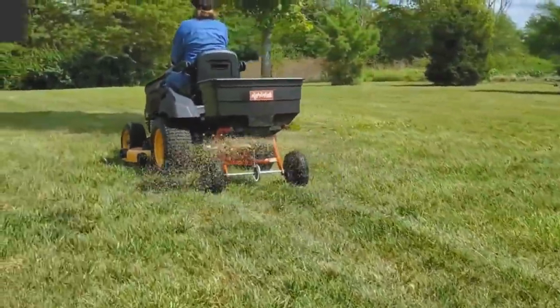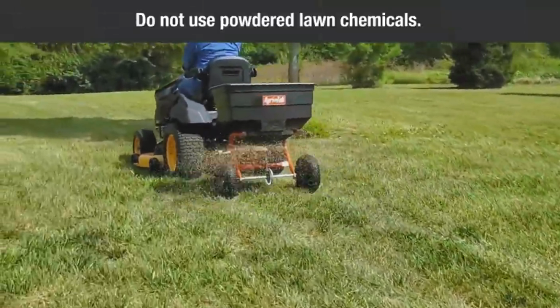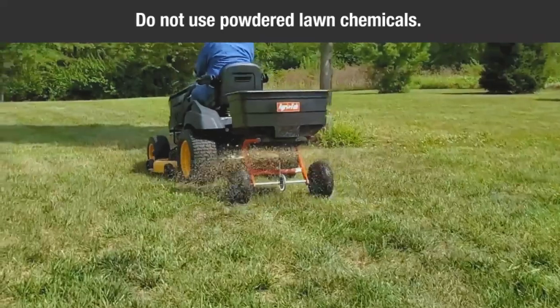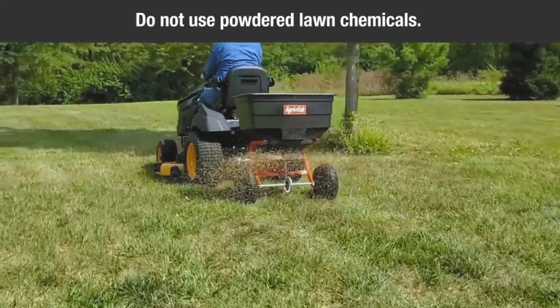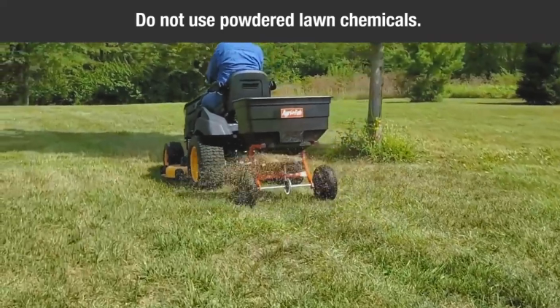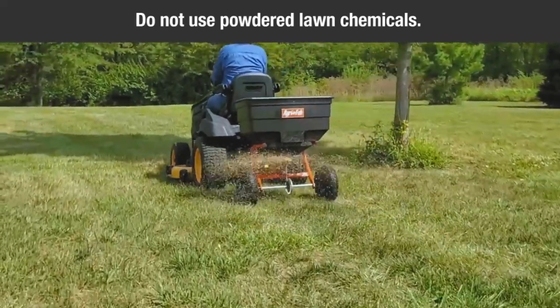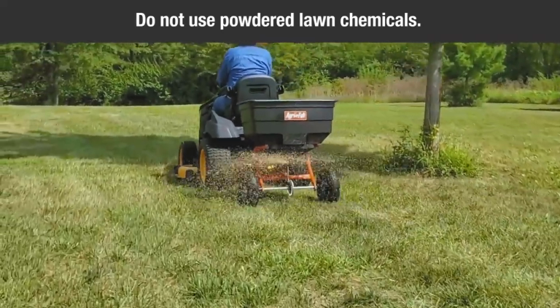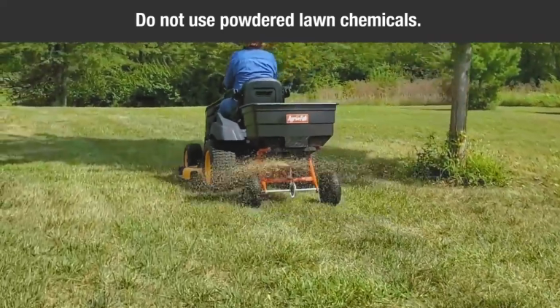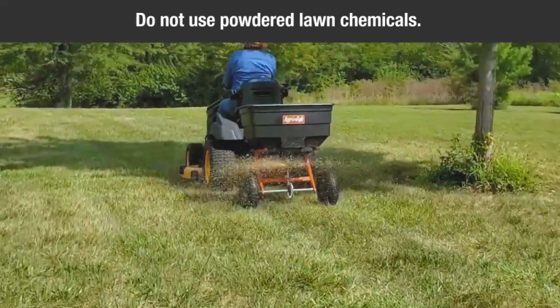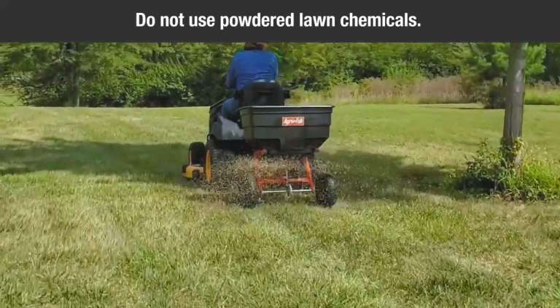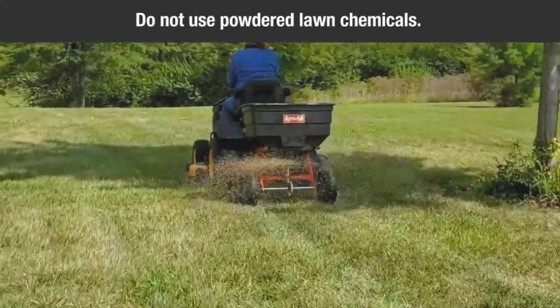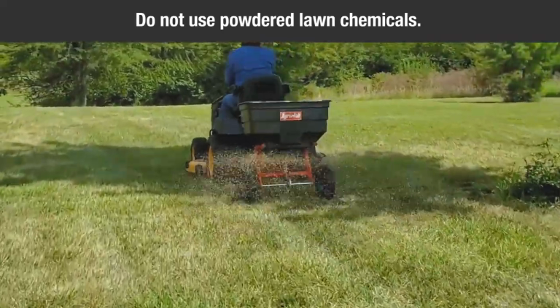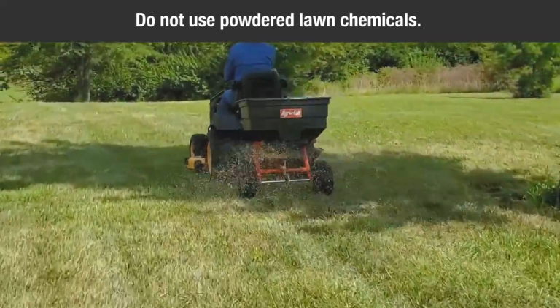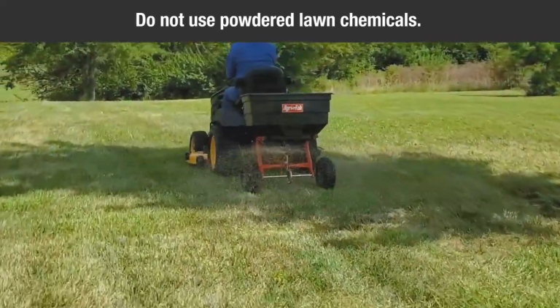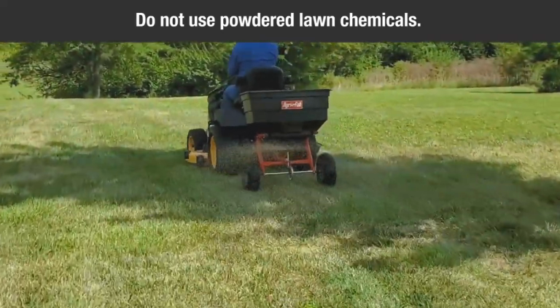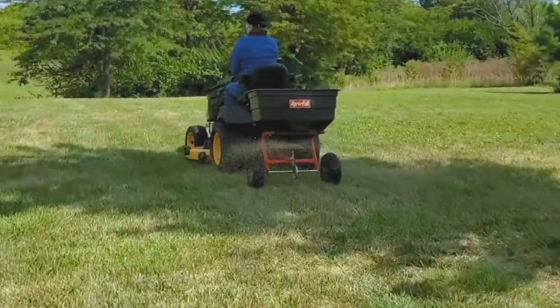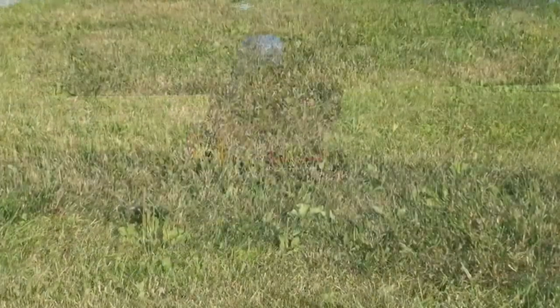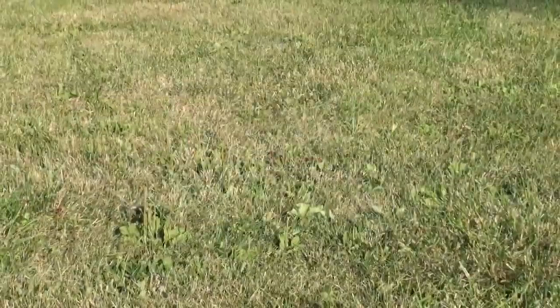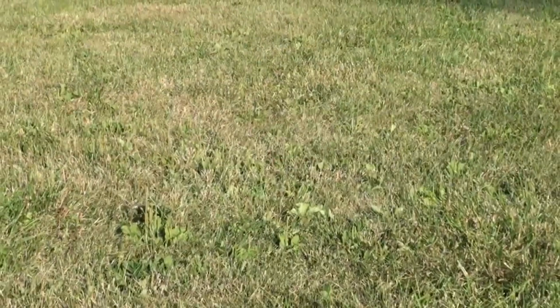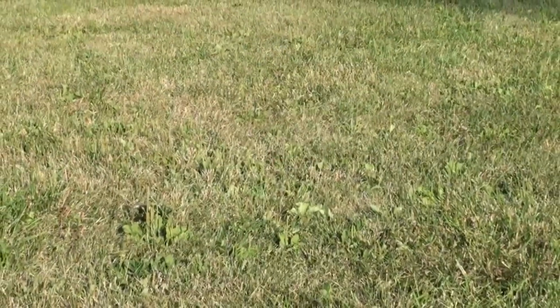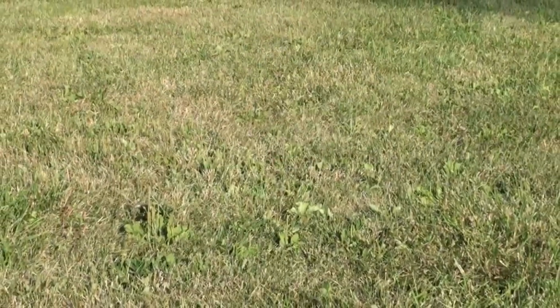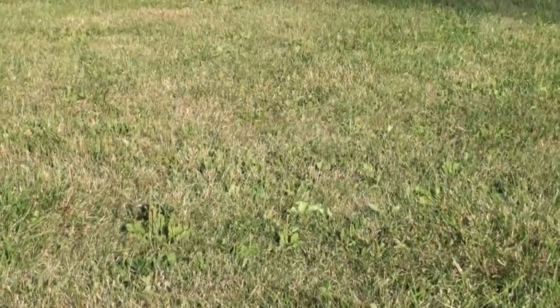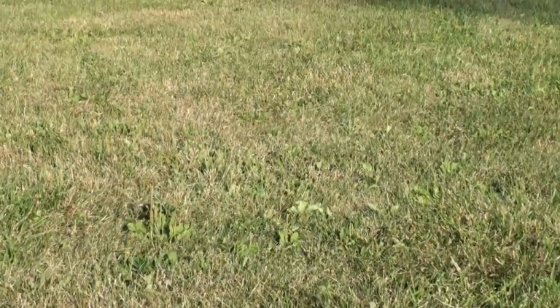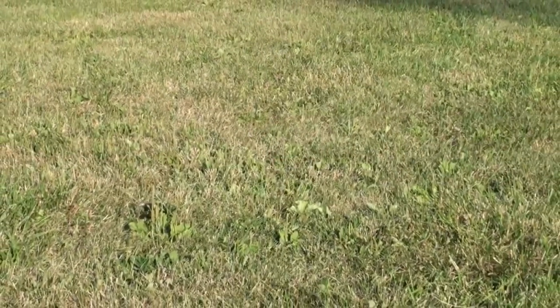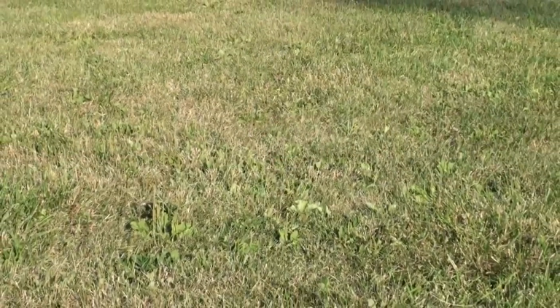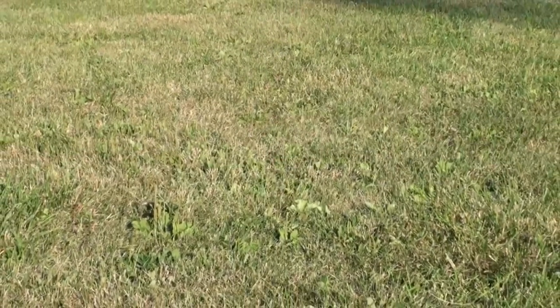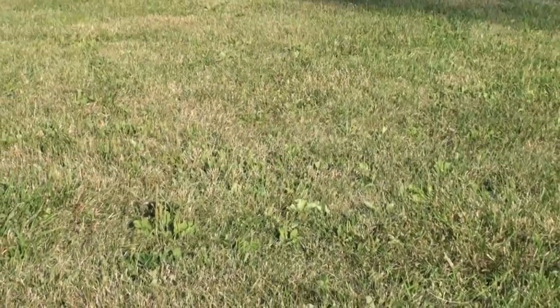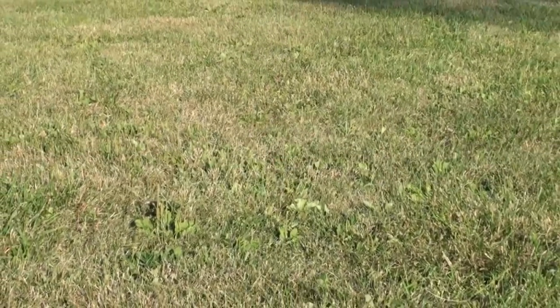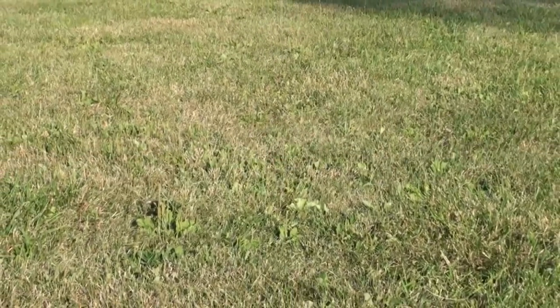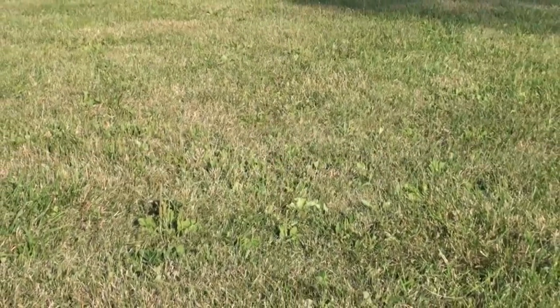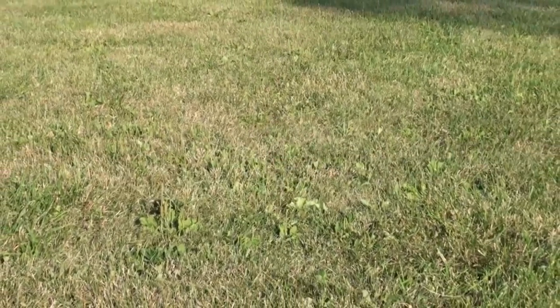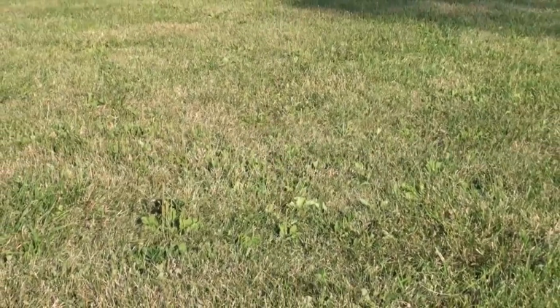Do not use powdered lawn chemicals. They do not give a satisfactory or consistent broadcast pattern. Begin by estimating the size of the area to be covered and calculate the amount of material required.